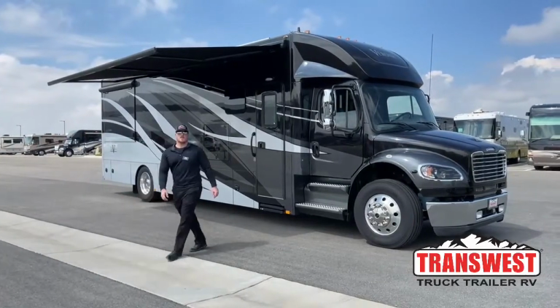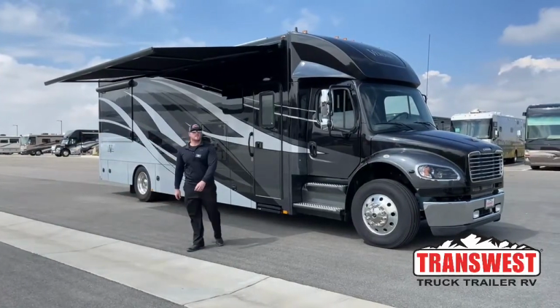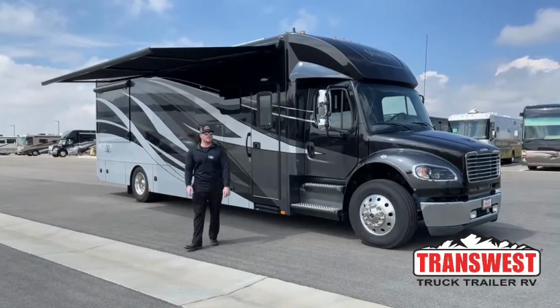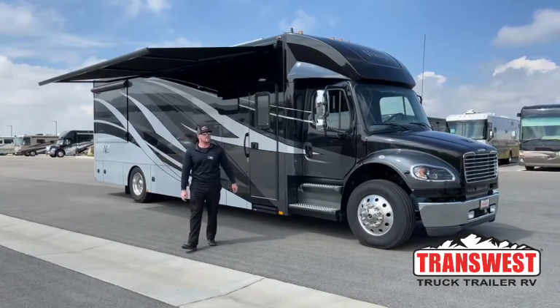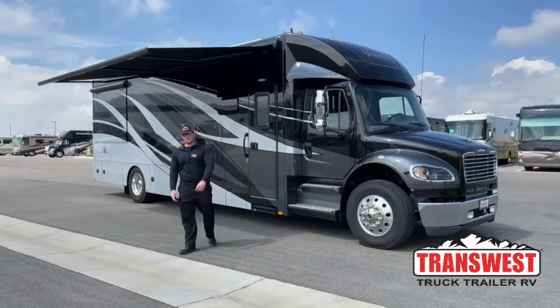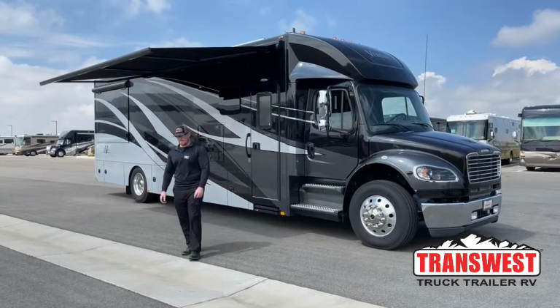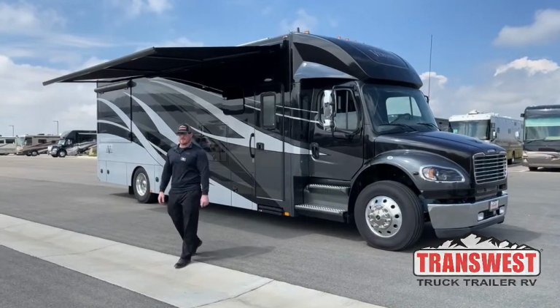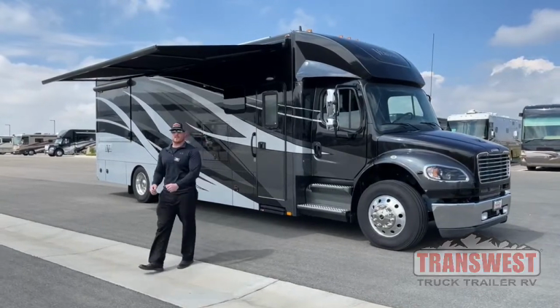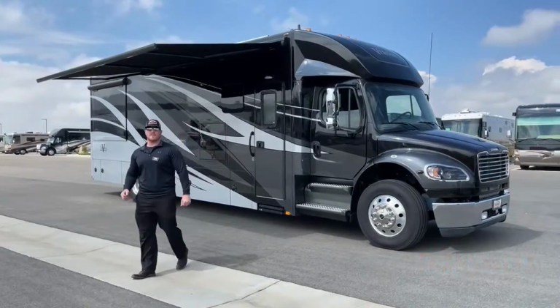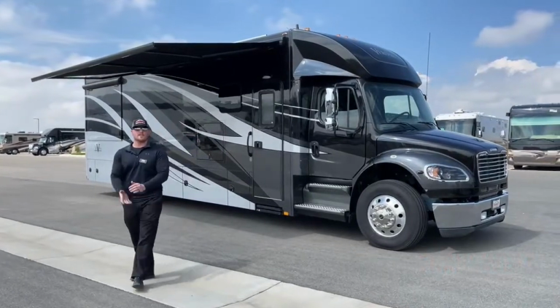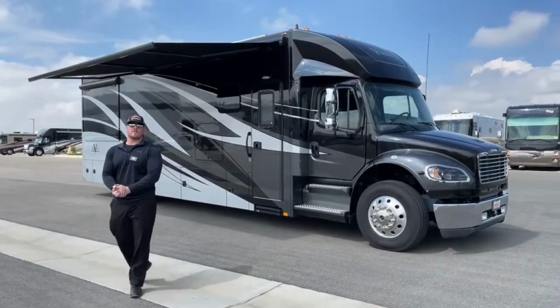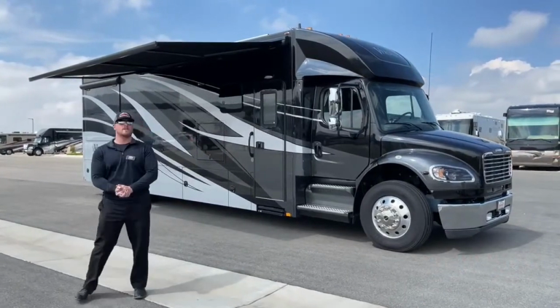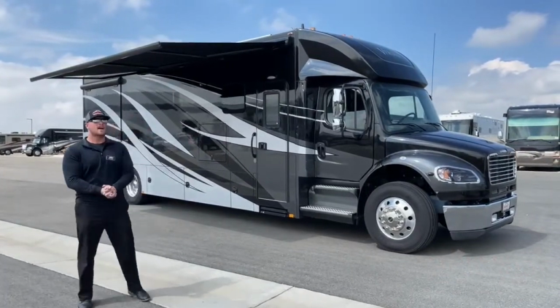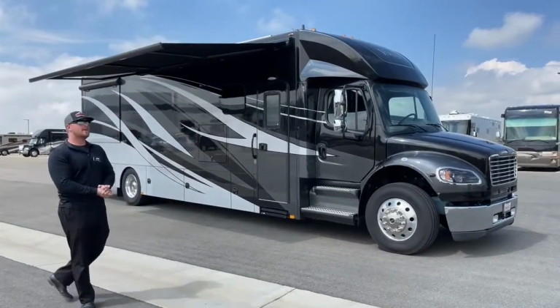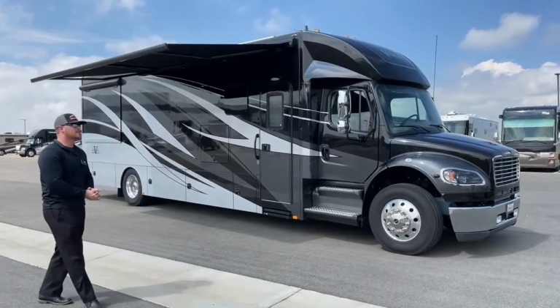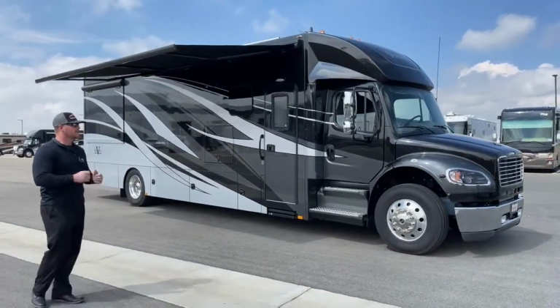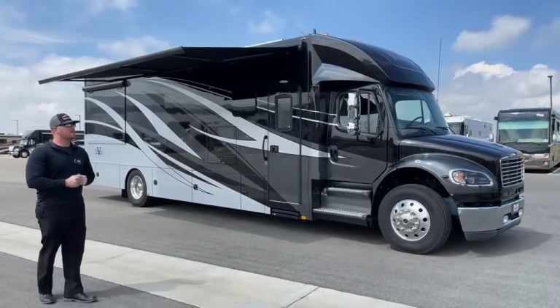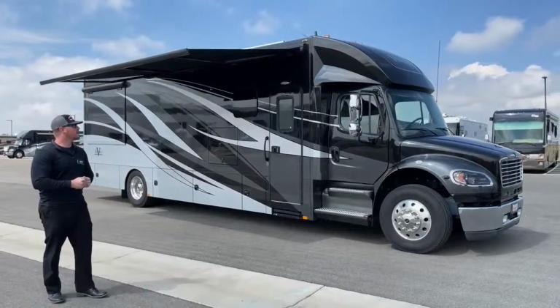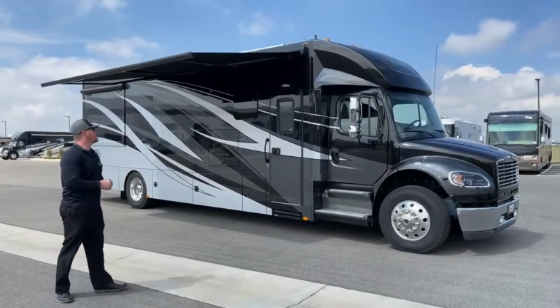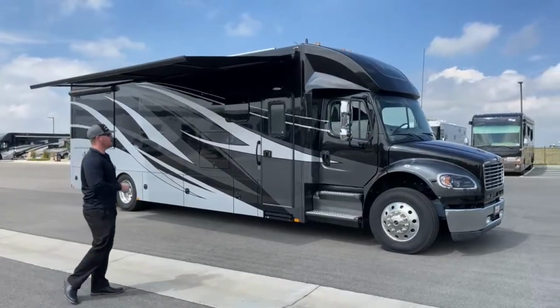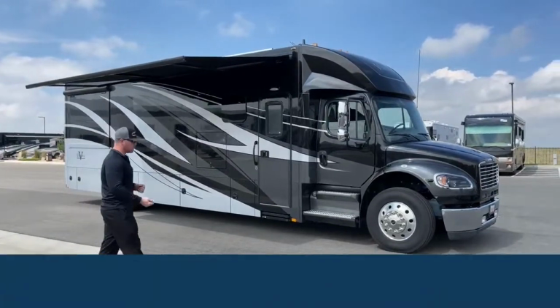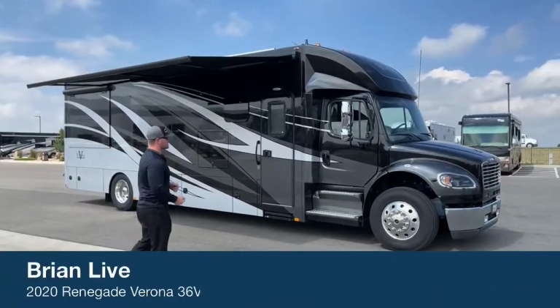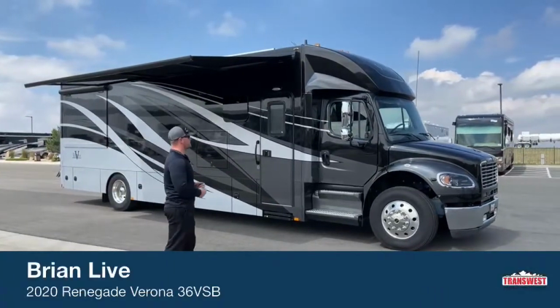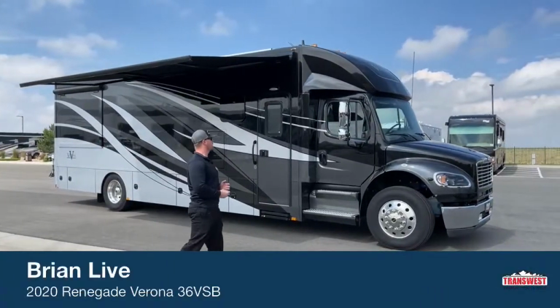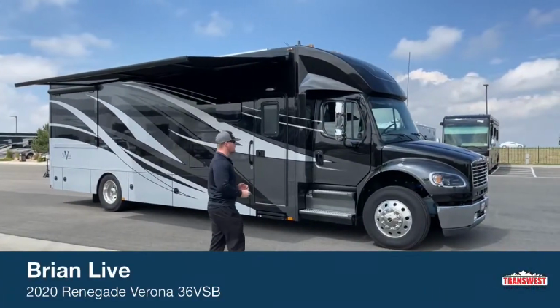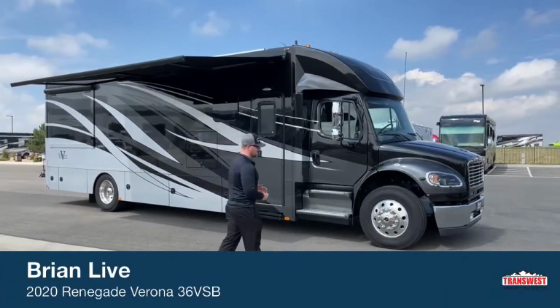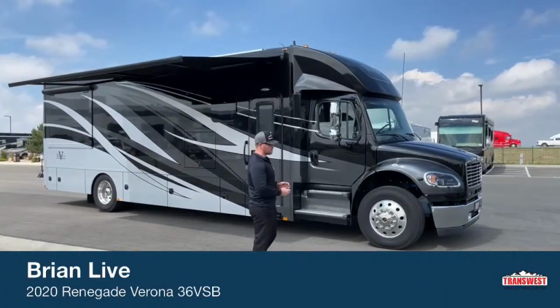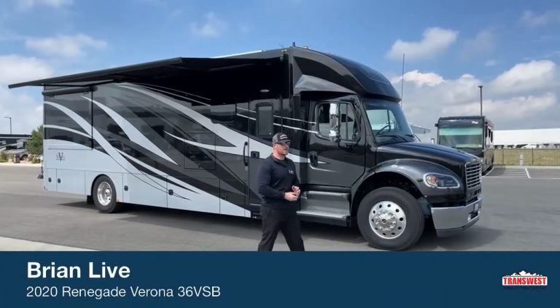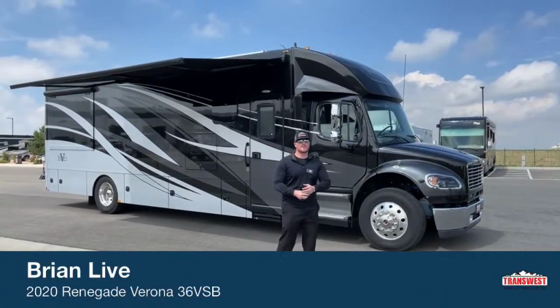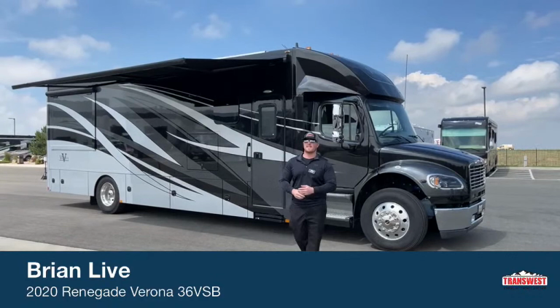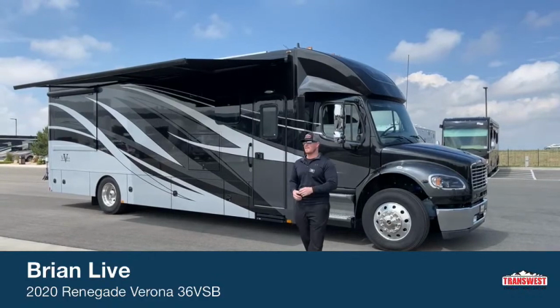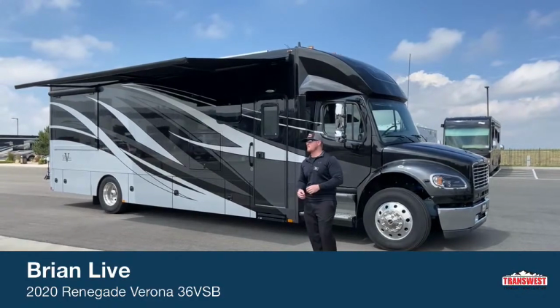Good morning and welcome to TransWest Truck Trailer RV in Frederick, Colorado. I'm Brian Moritz.